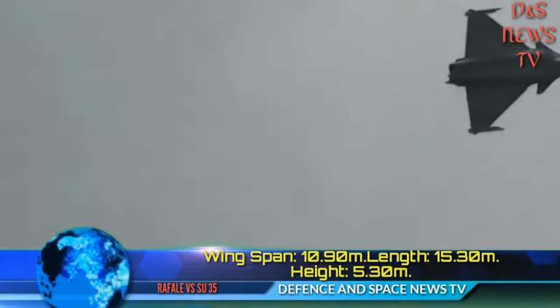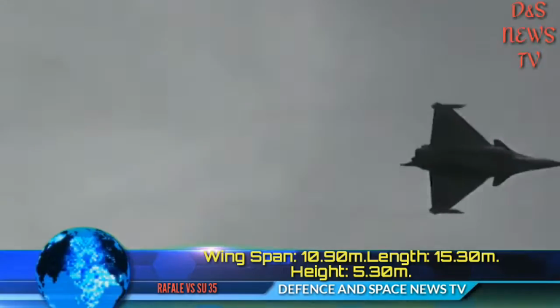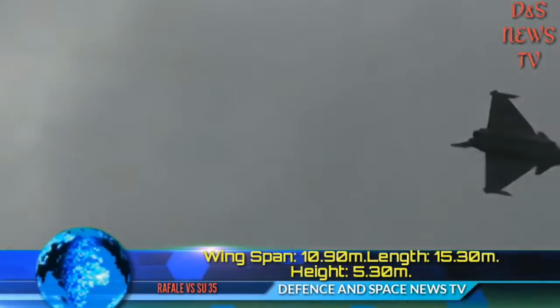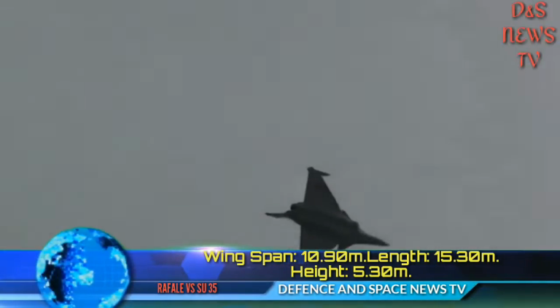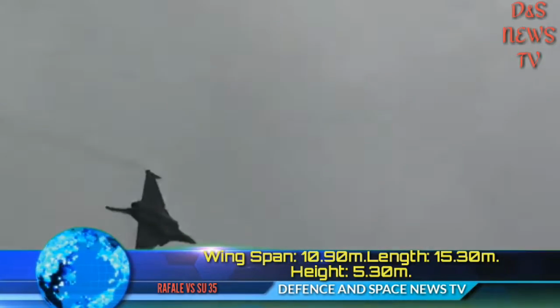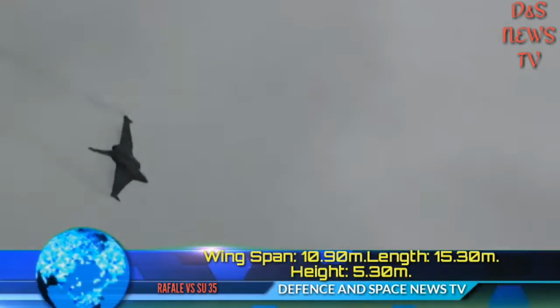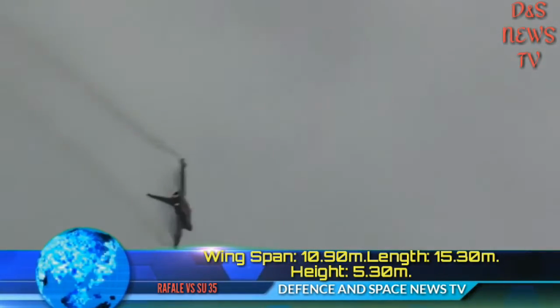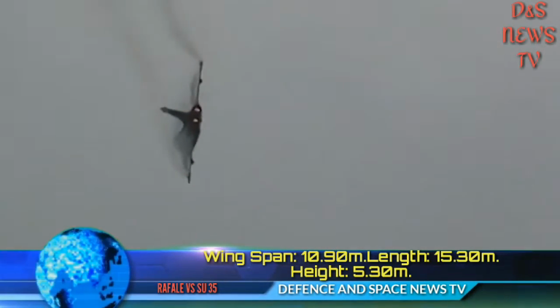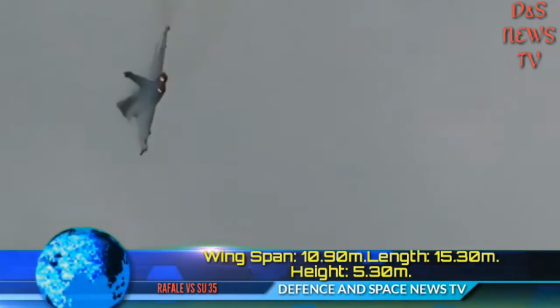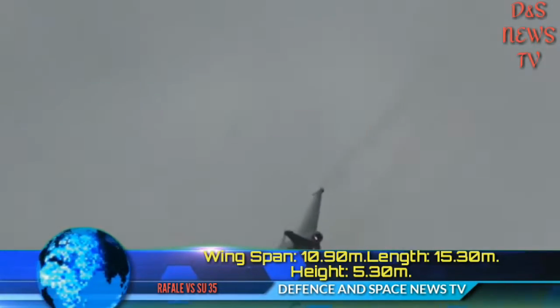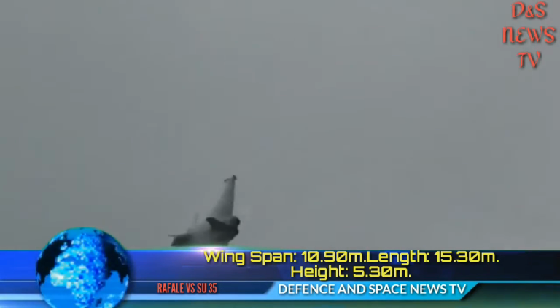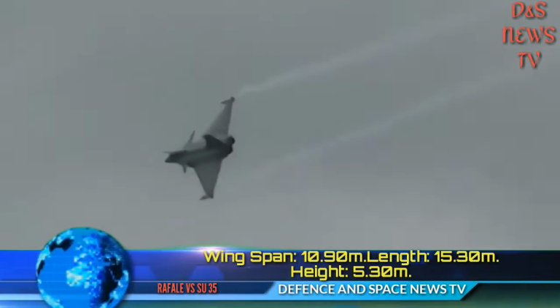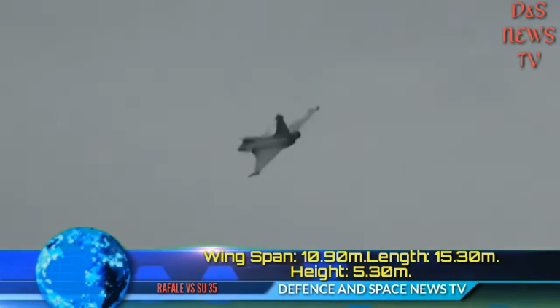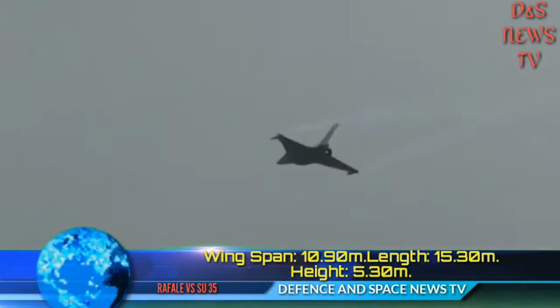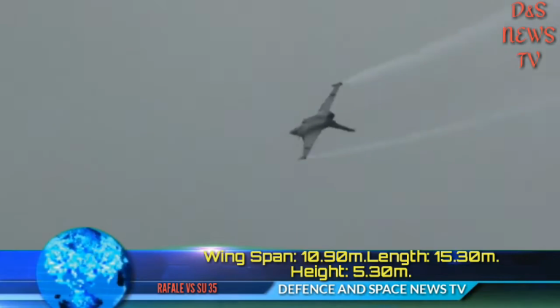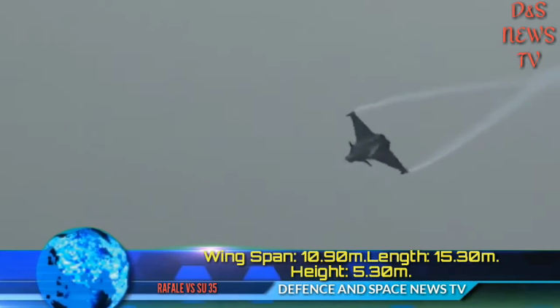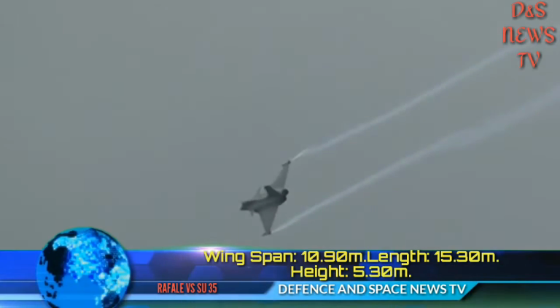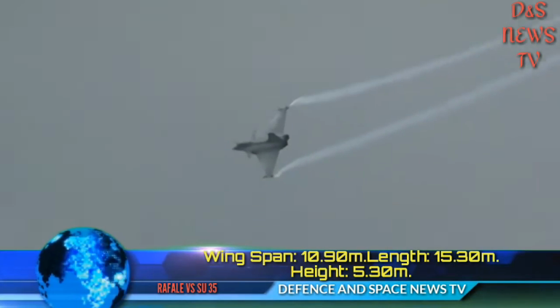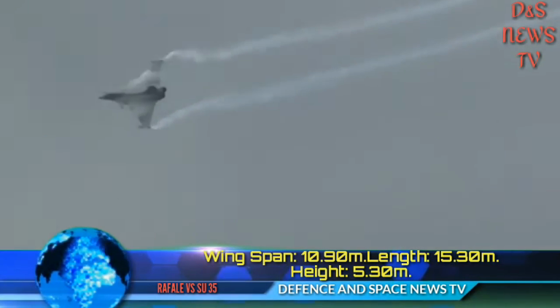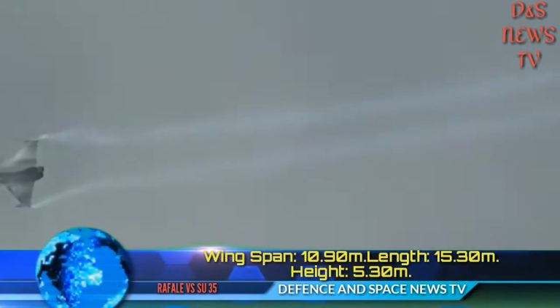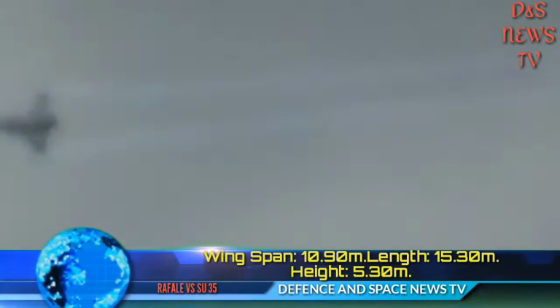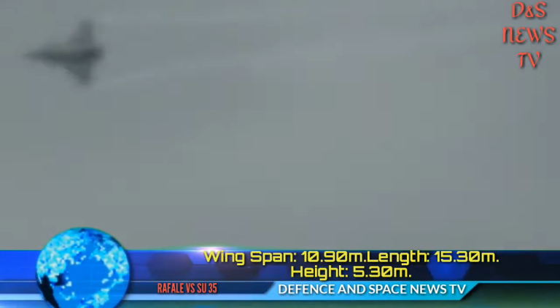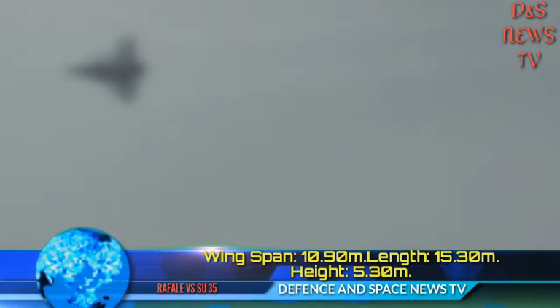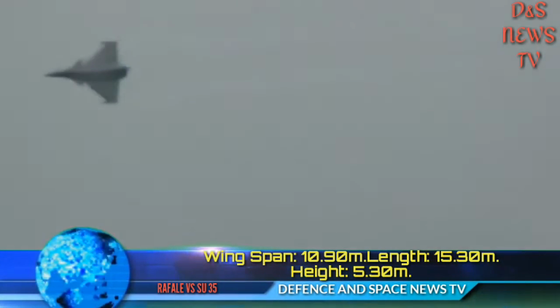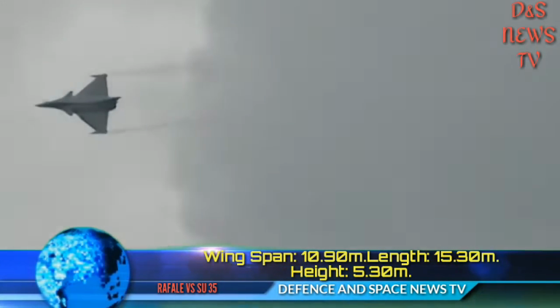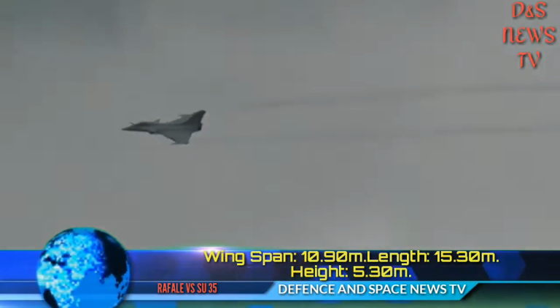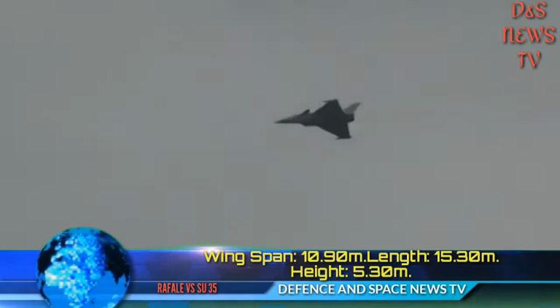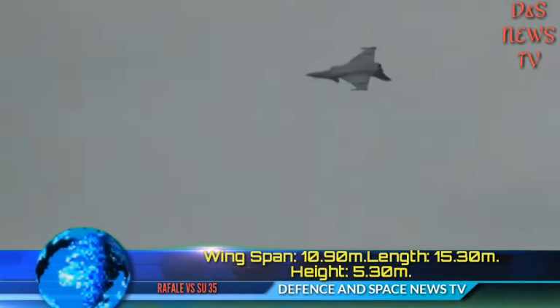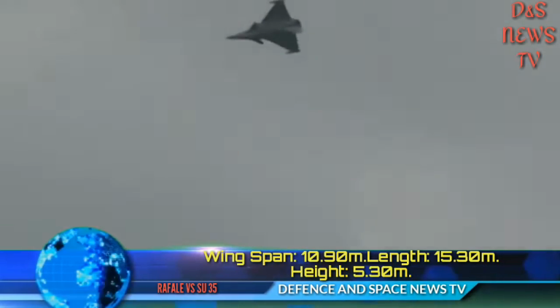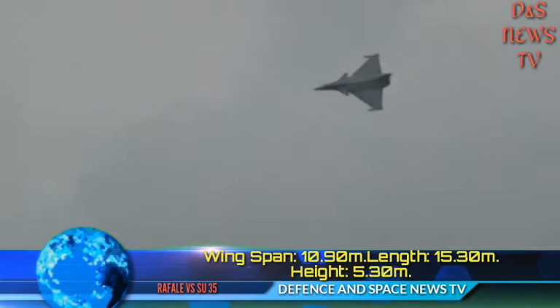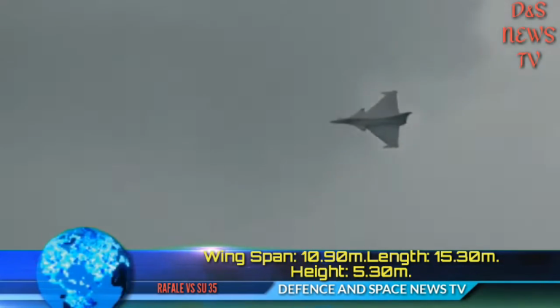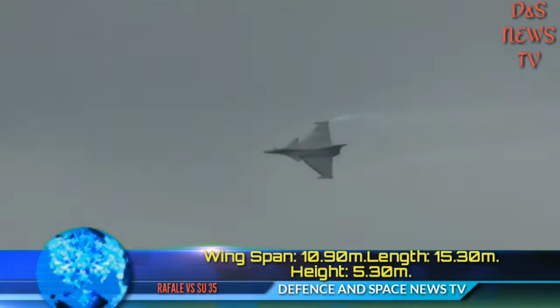Dimensions — Wingspan: 10.90 meters. Length: 15.30 meters. Height: 5.30 meters.